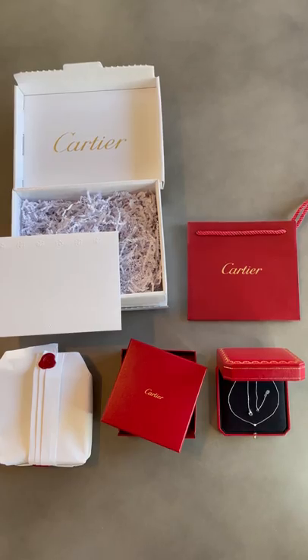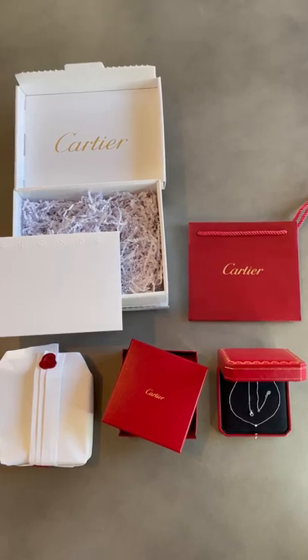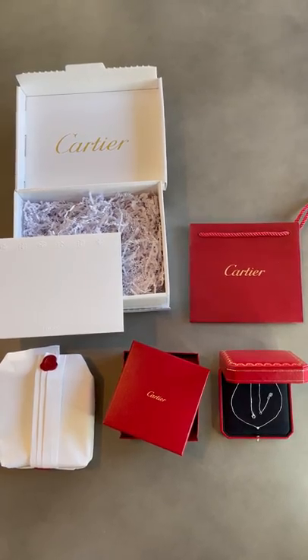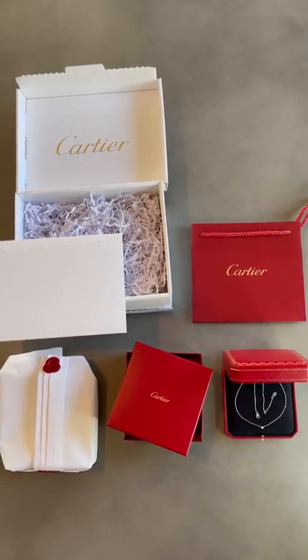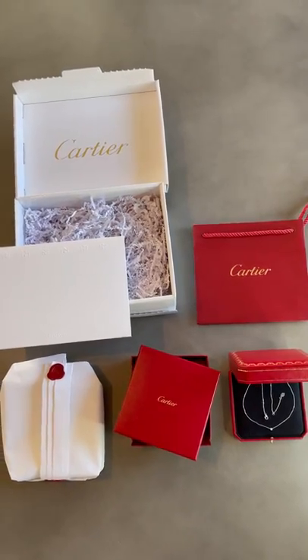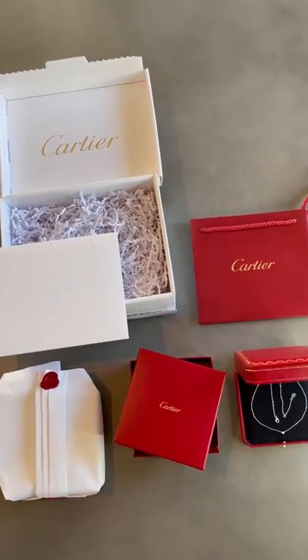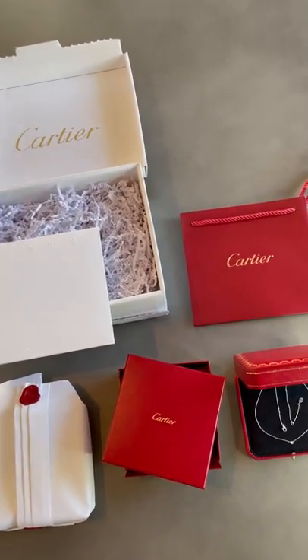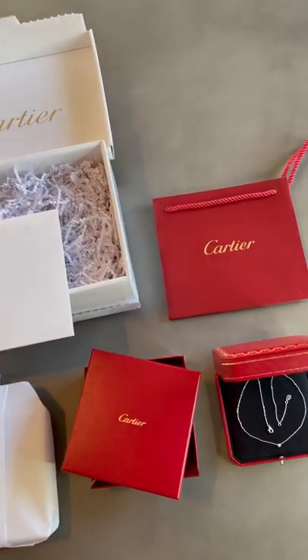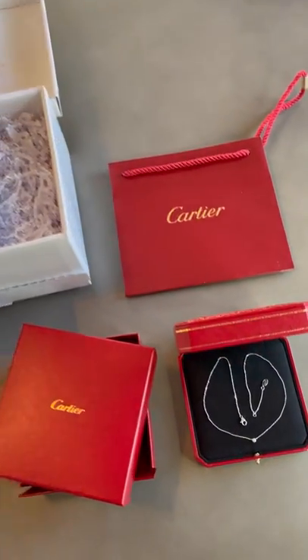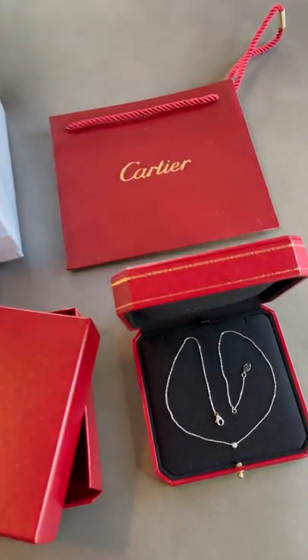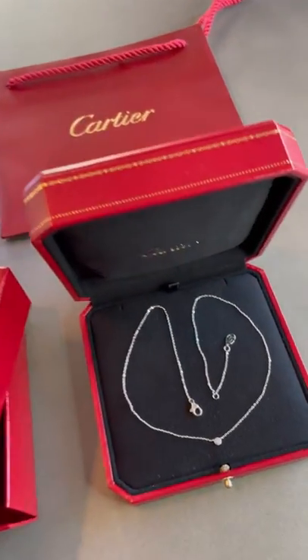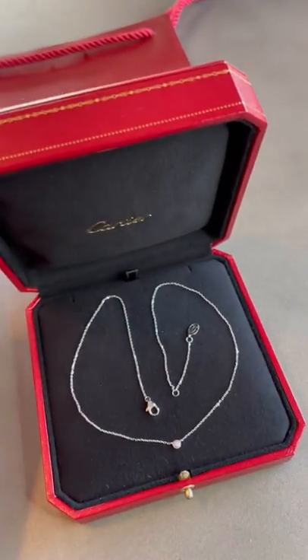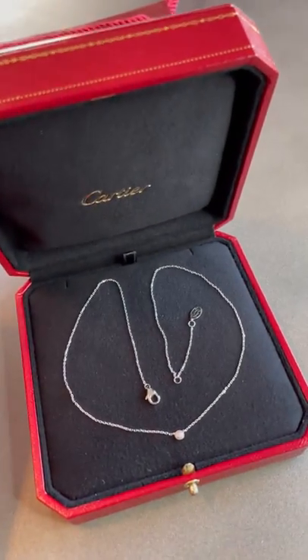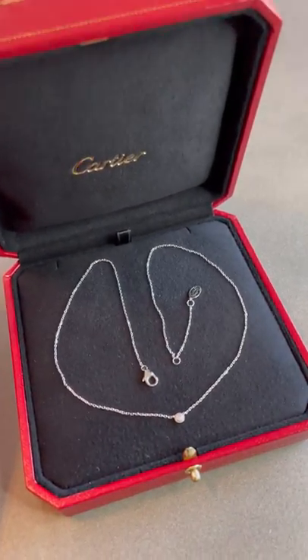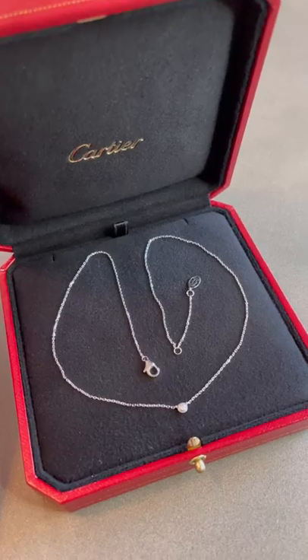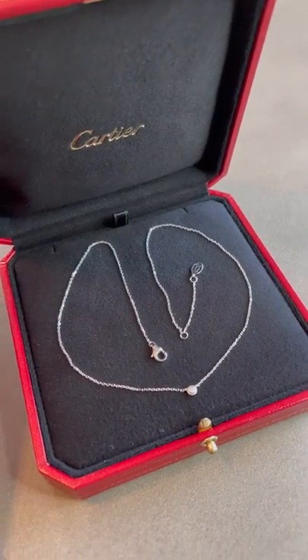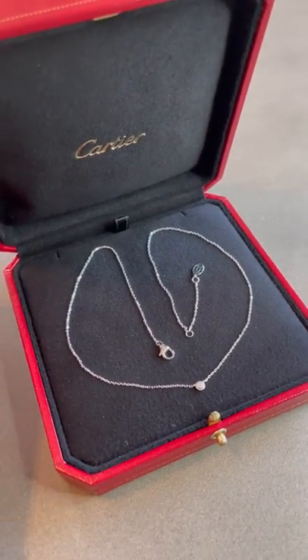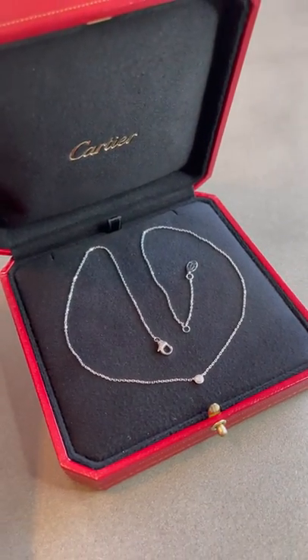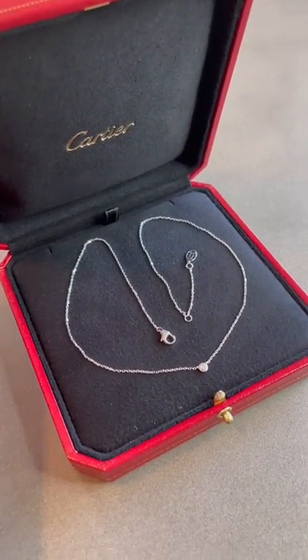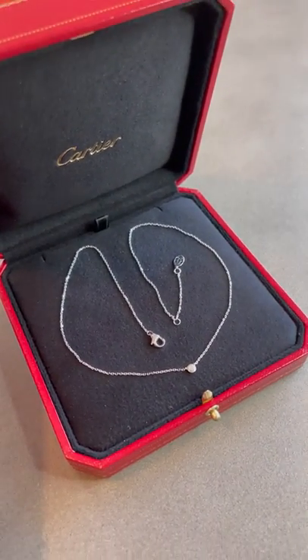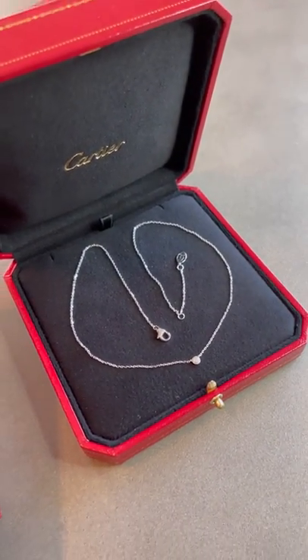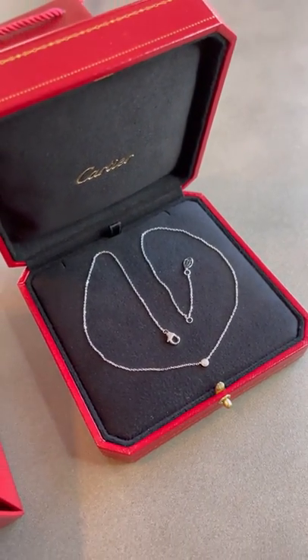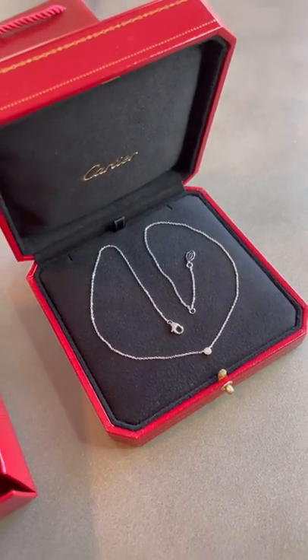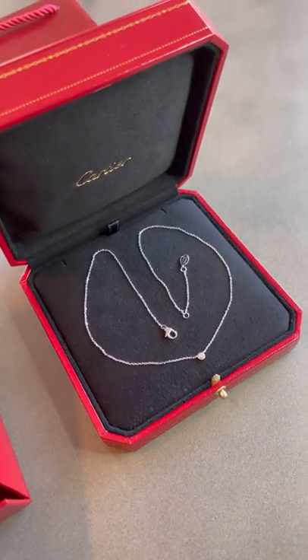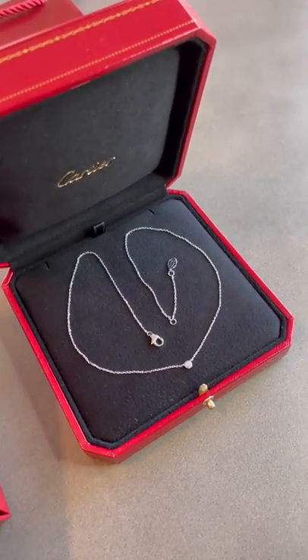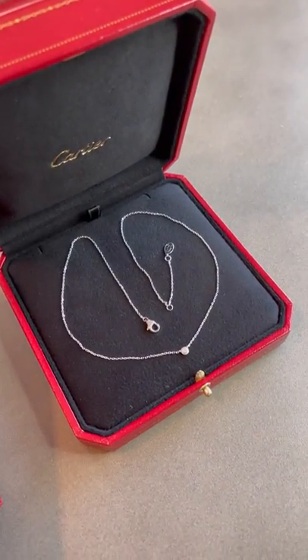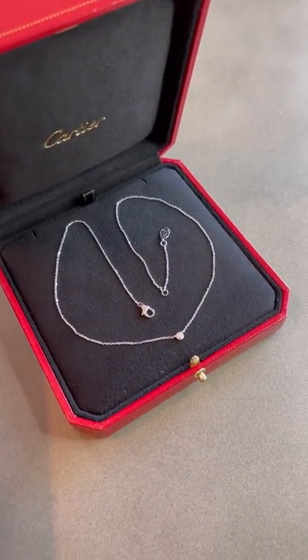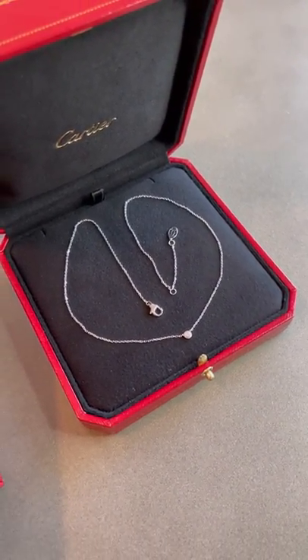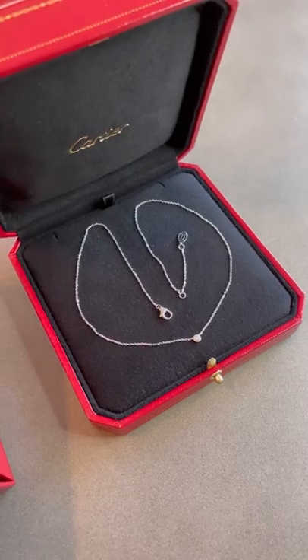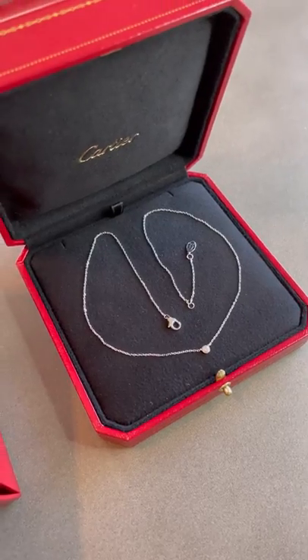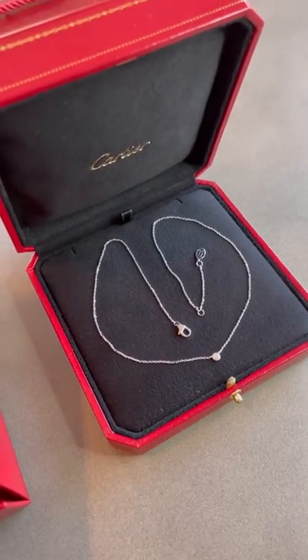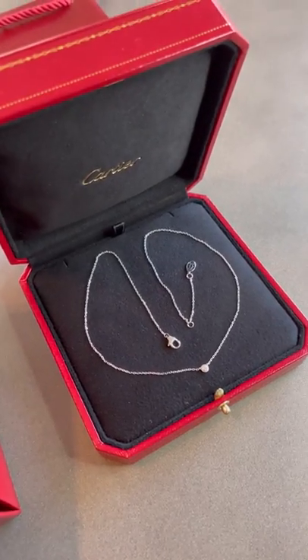Hi and welcome to Opulential where today we're taking a close-up look at the Cartier Diamants Légers Necklace in Extra Small. It retails right now on the Cartier website for £870.